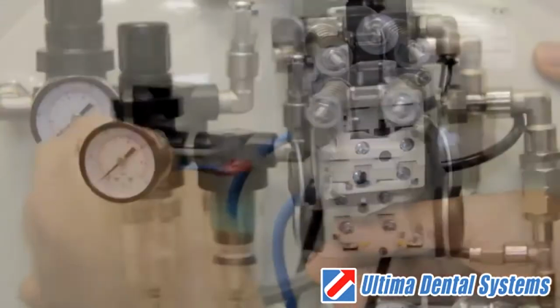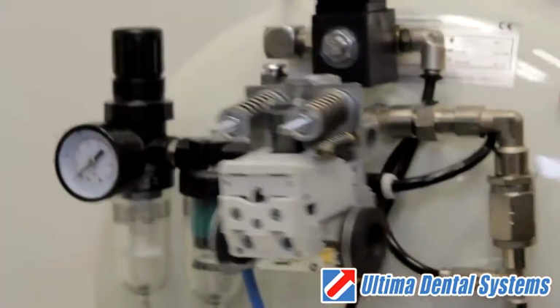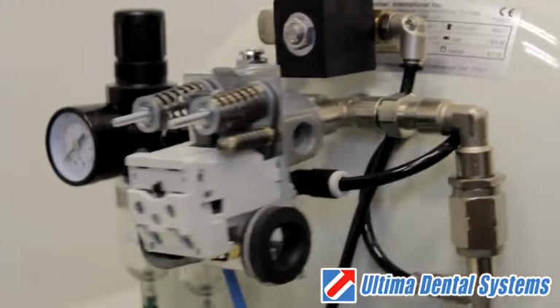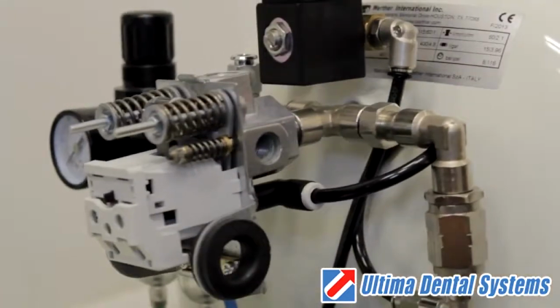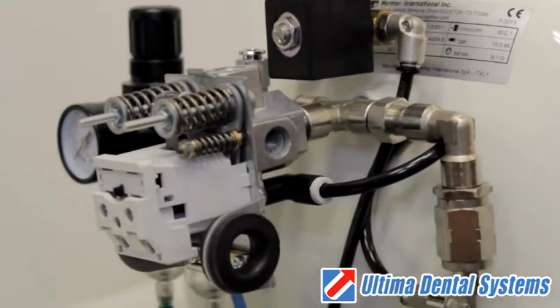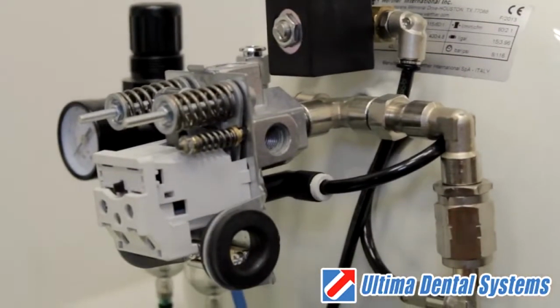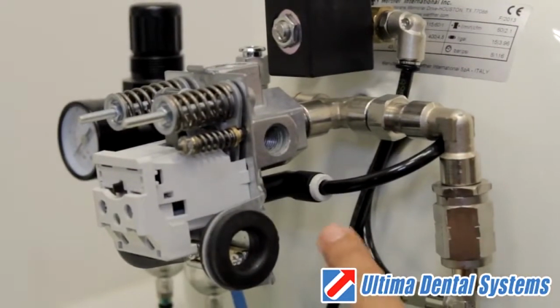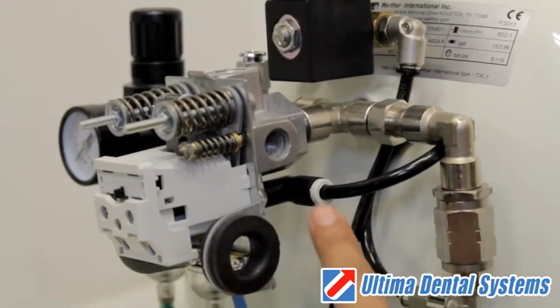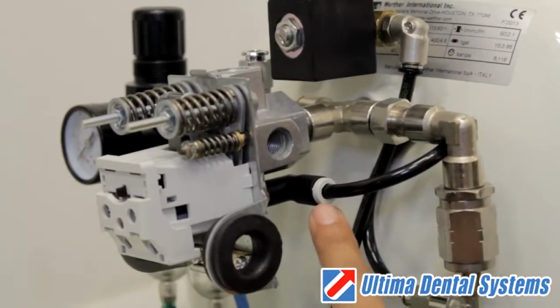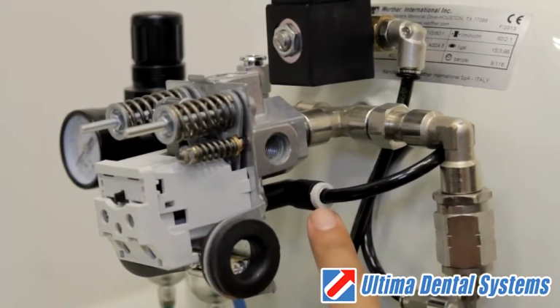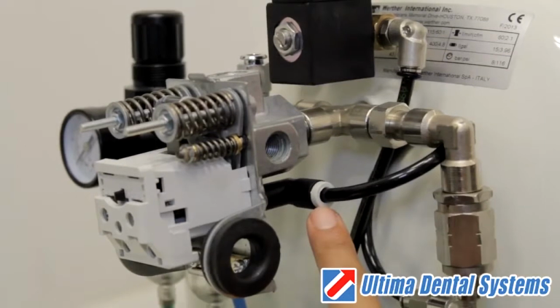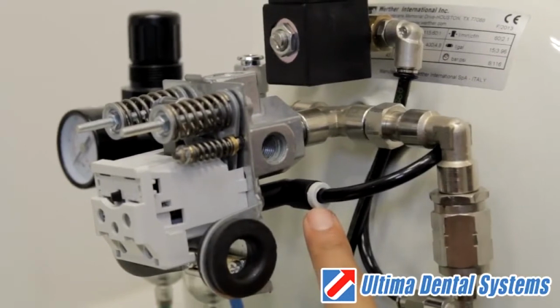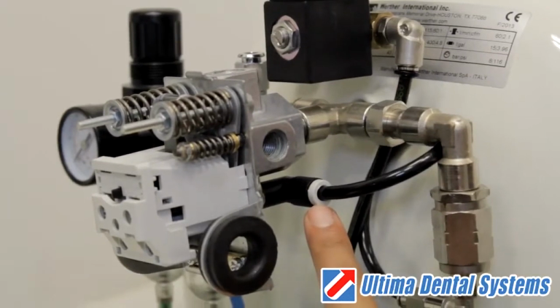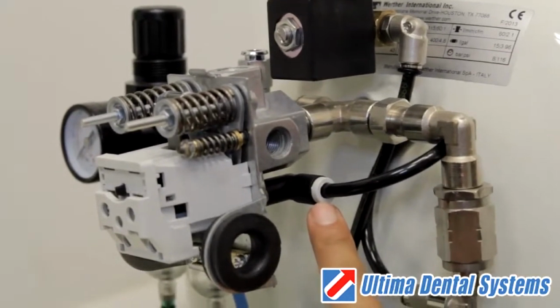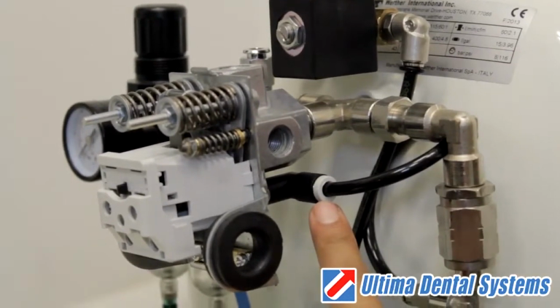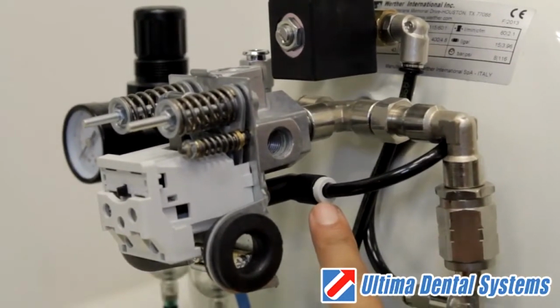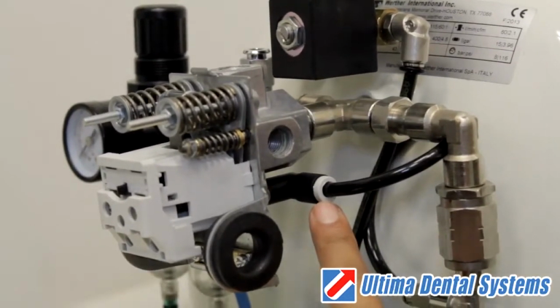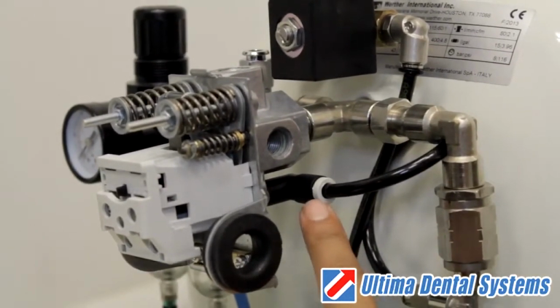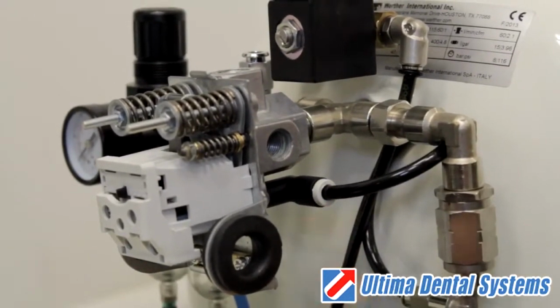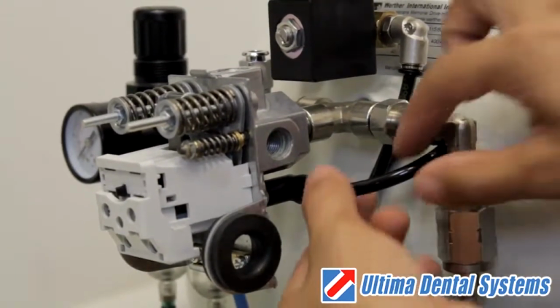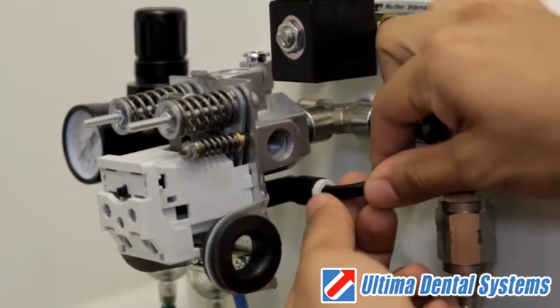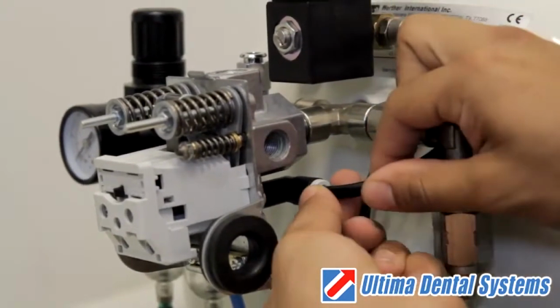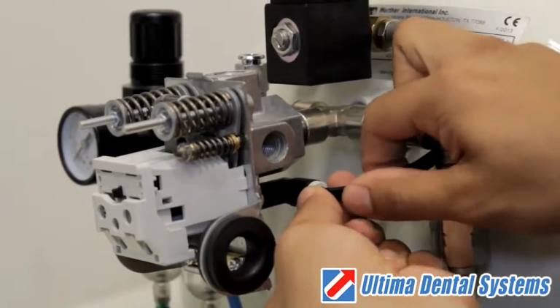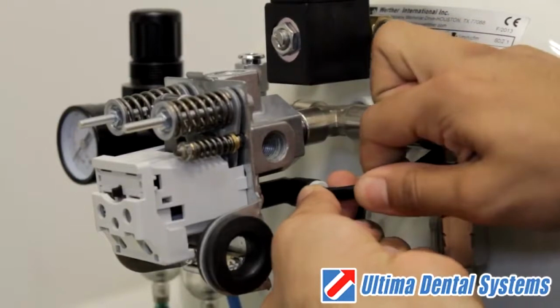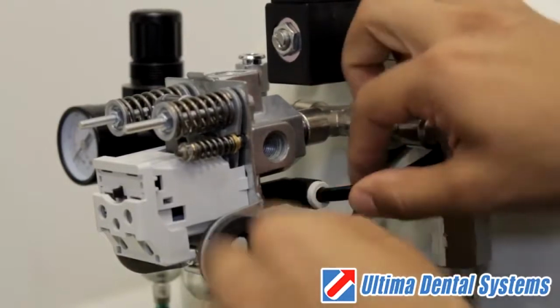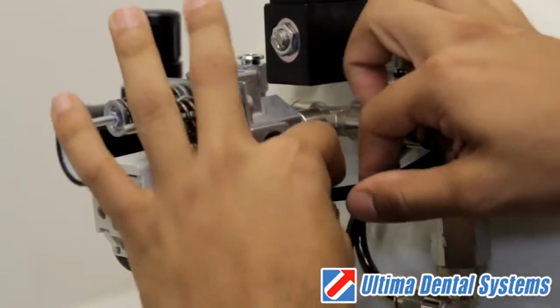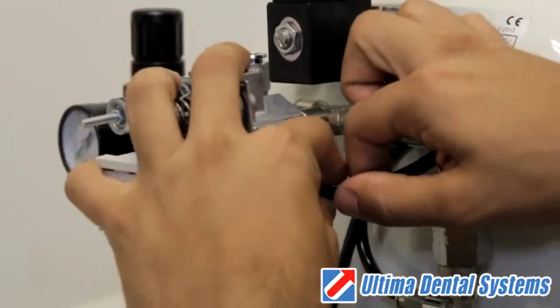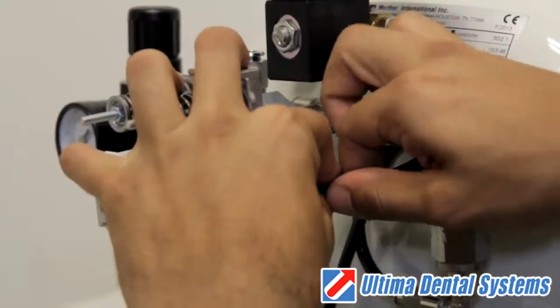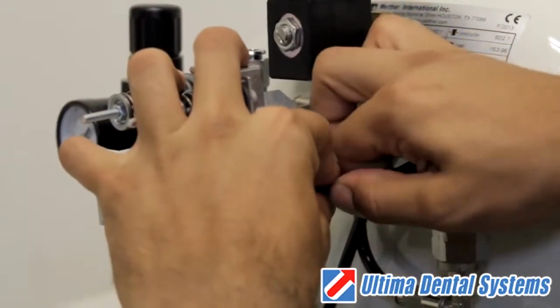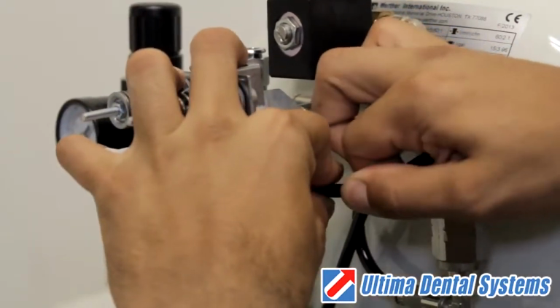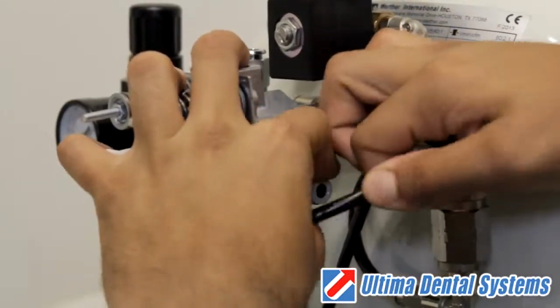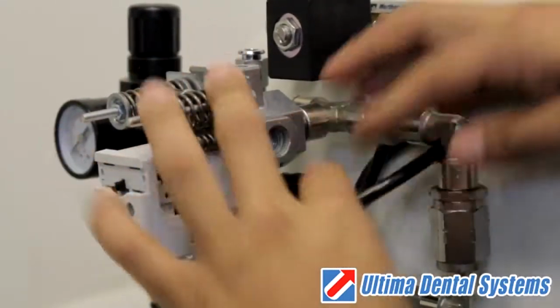Next, remove the black air line from the unloader valve by pushing the tab towards the pressure switch and pulling the black air line towards you. Place the air line to the side.